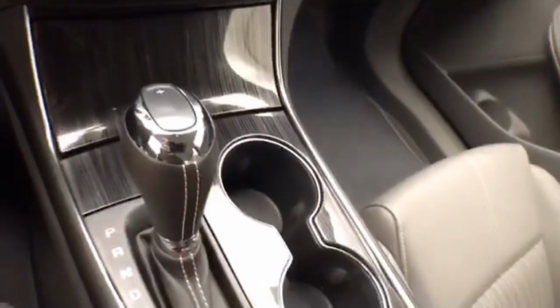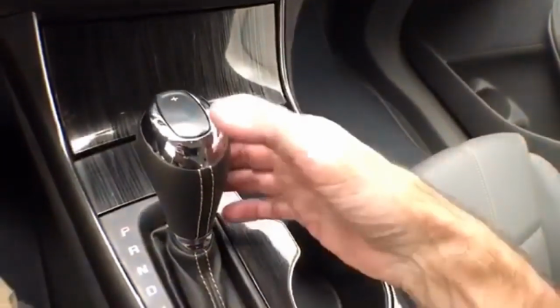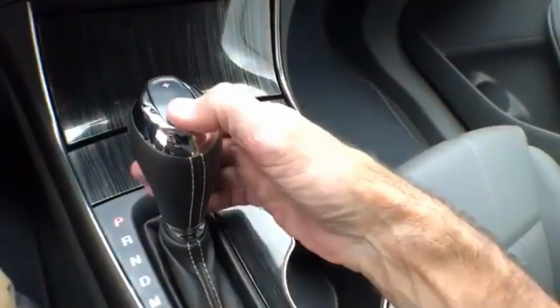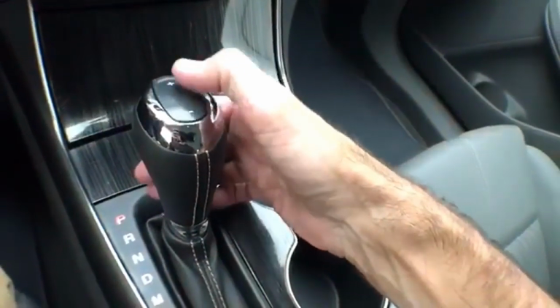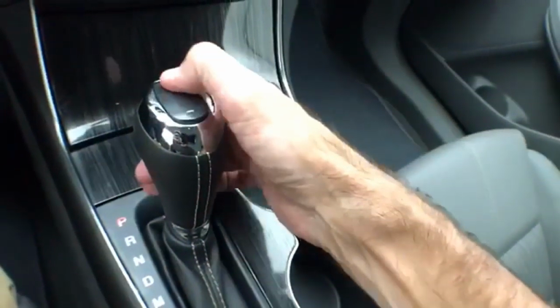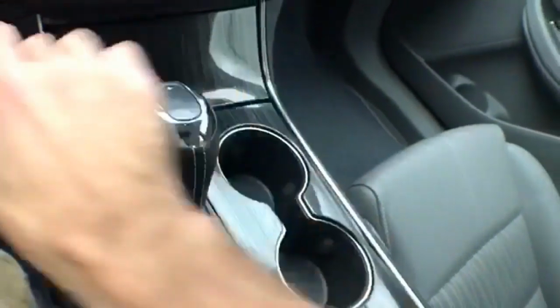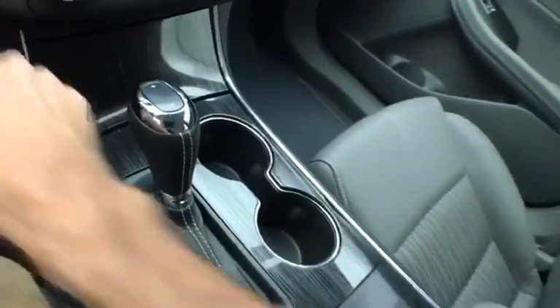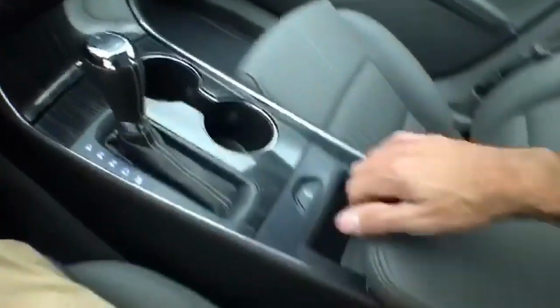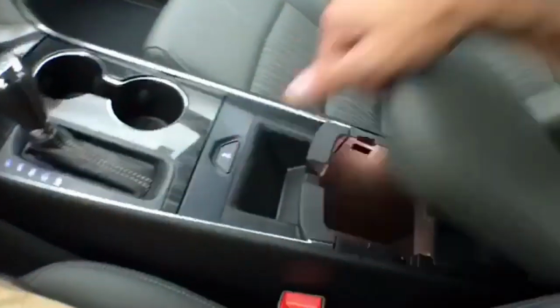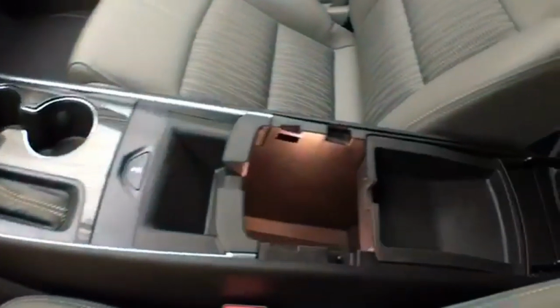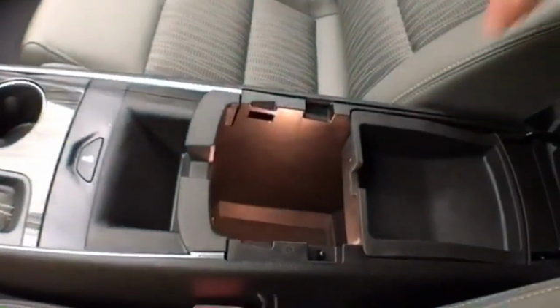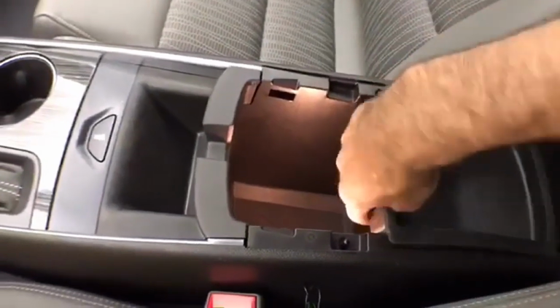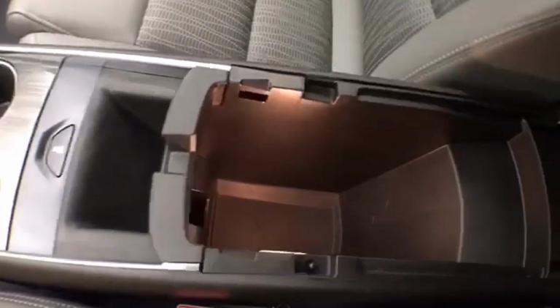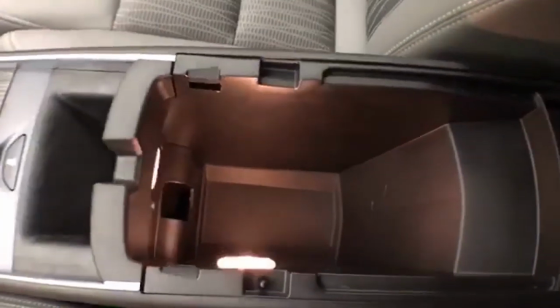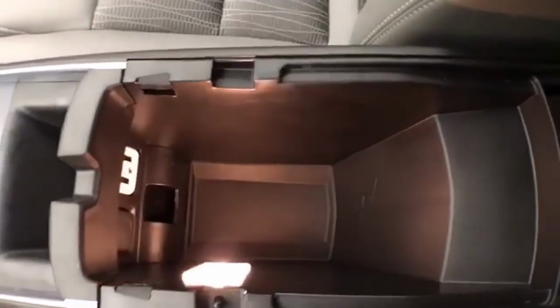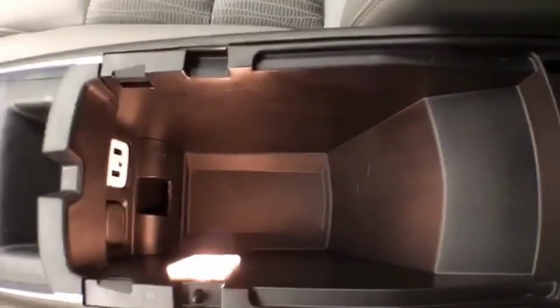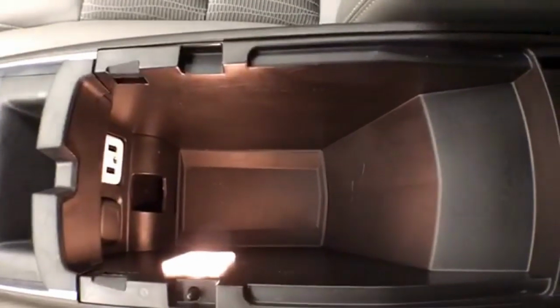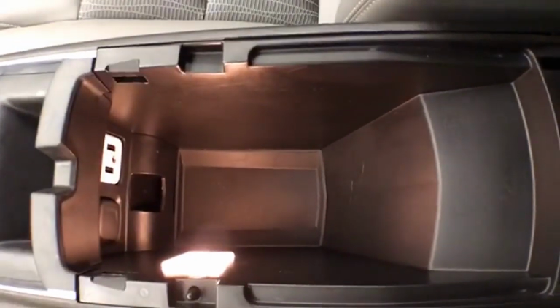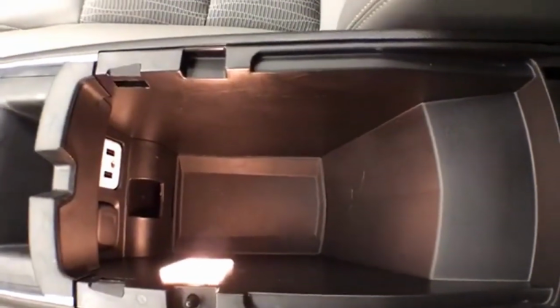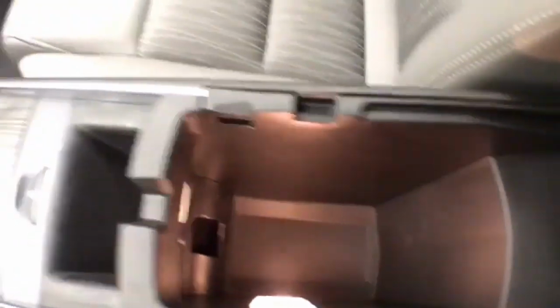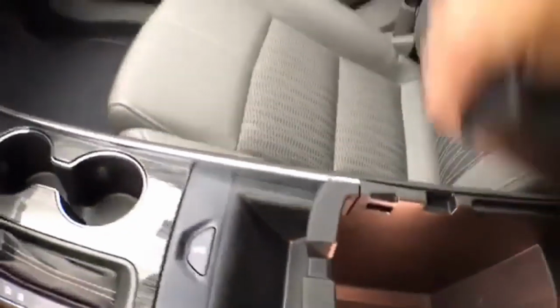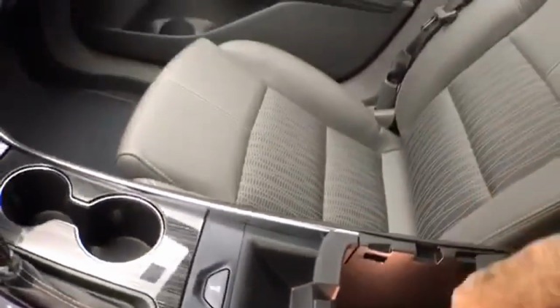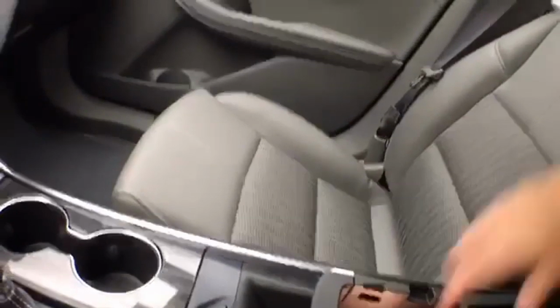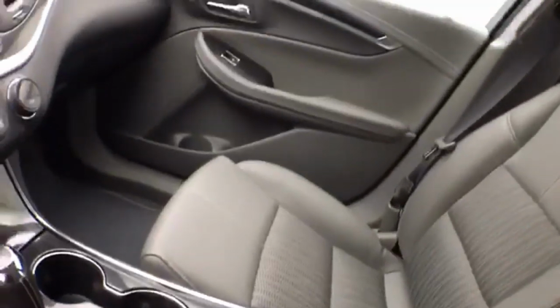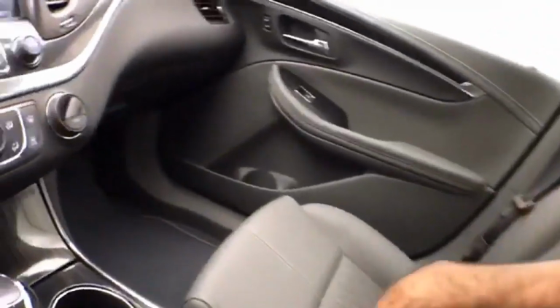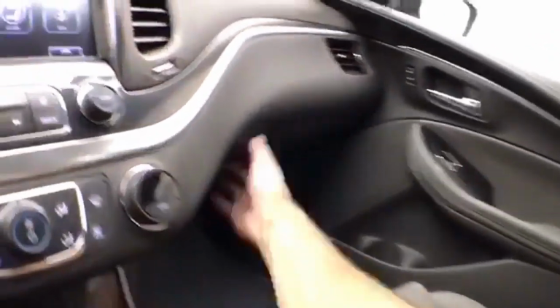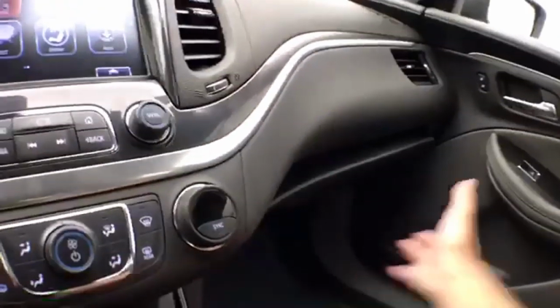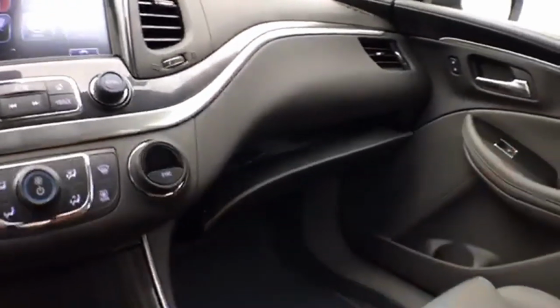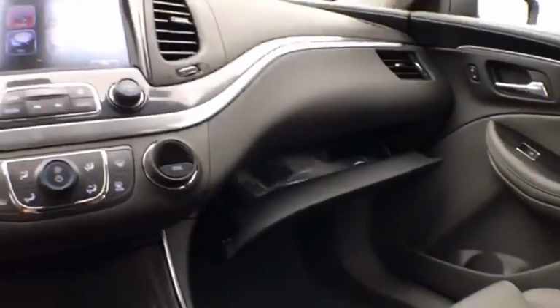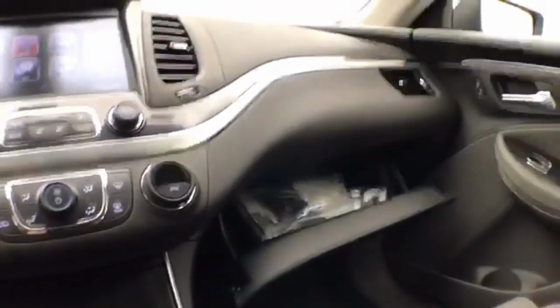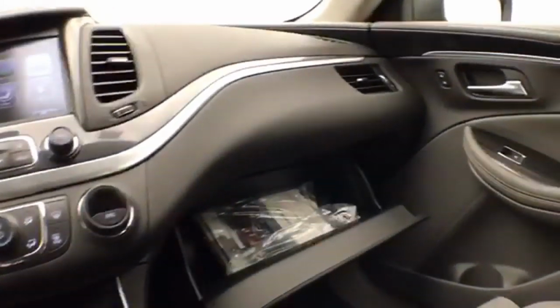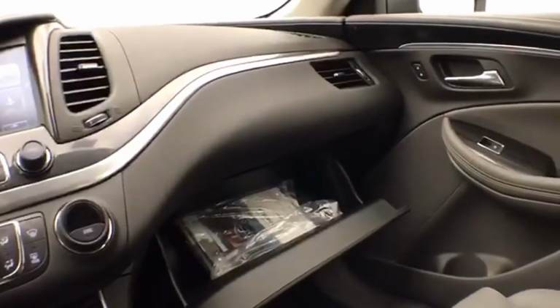6-speed automatic transmission with manual shift capability. Lots of storage space in the armrest. USB and auxiliary input allows you to connect media devices, and a spacious glove box with all the owner's materials inside.